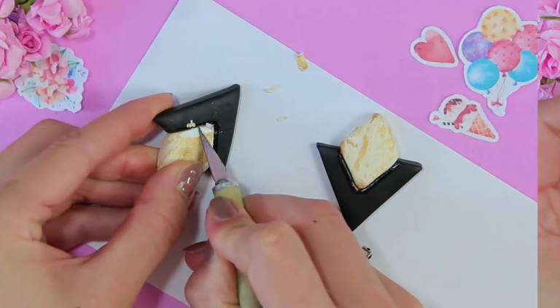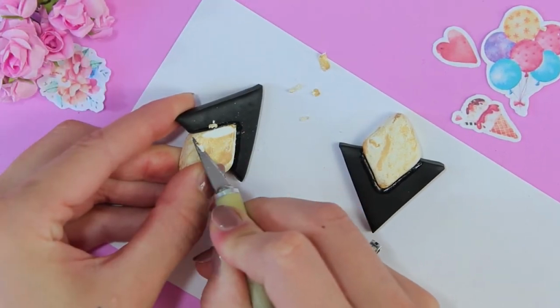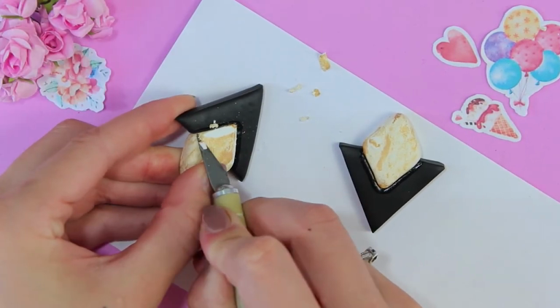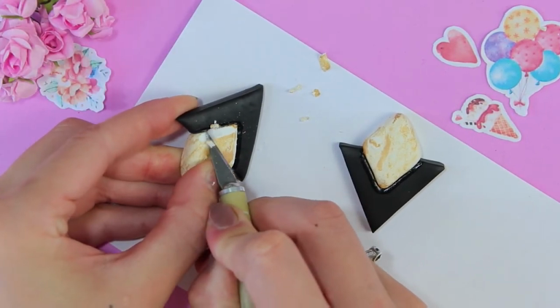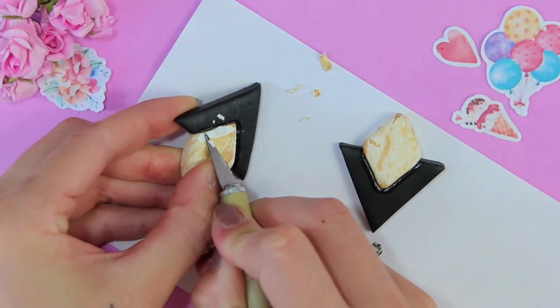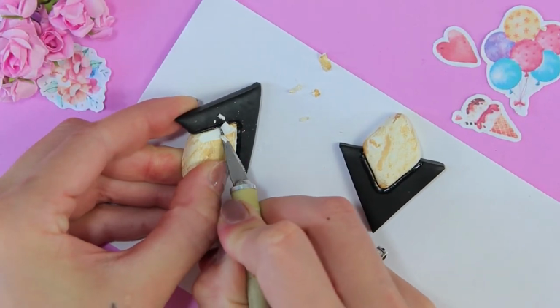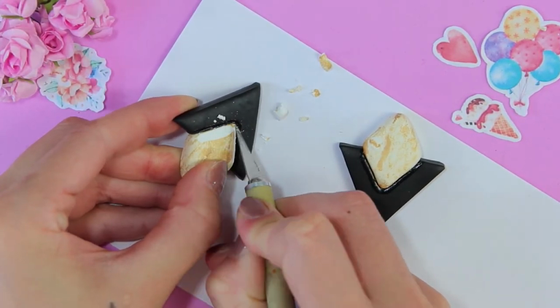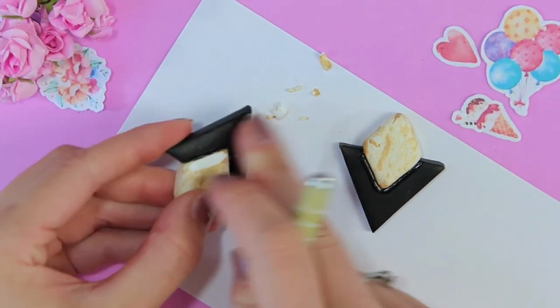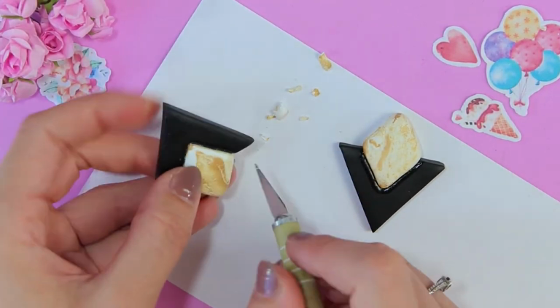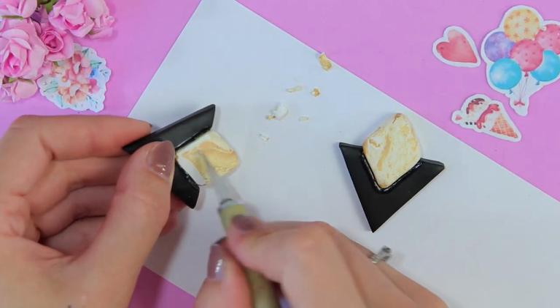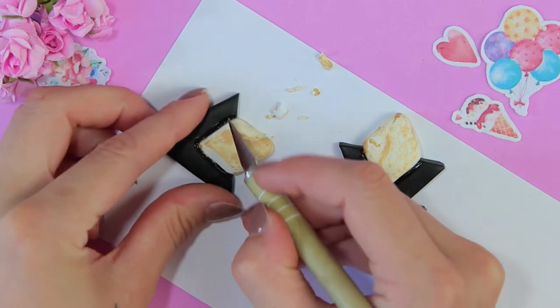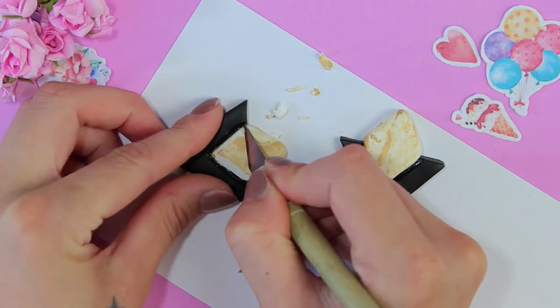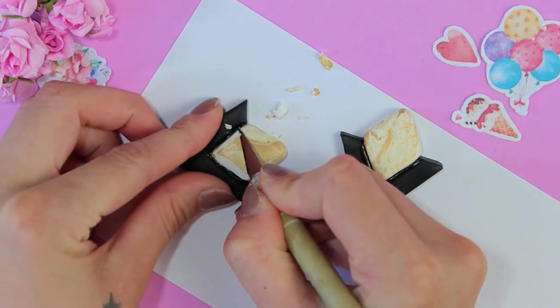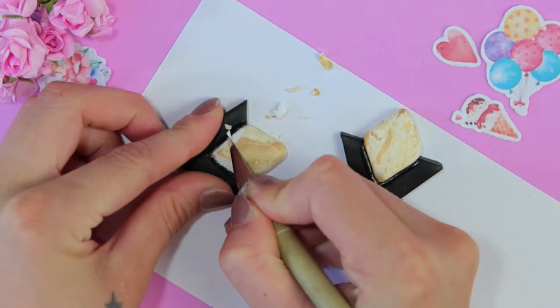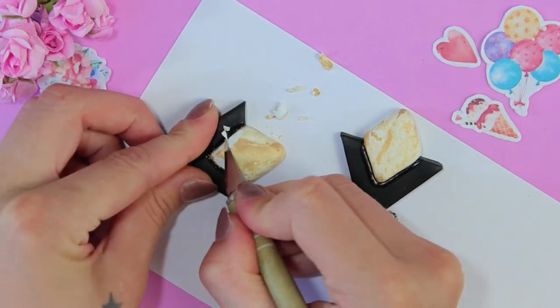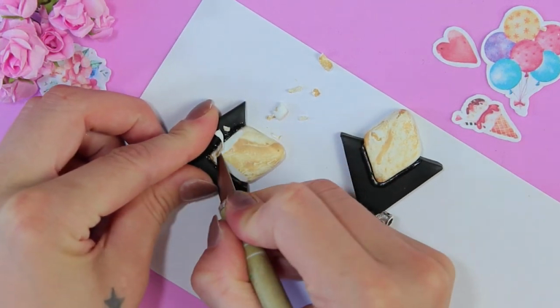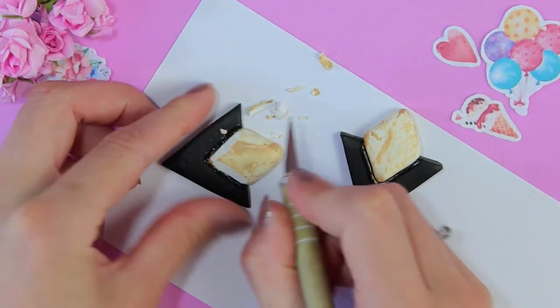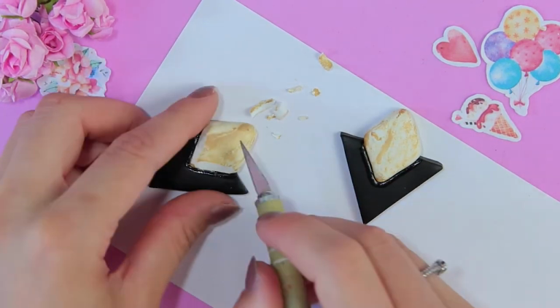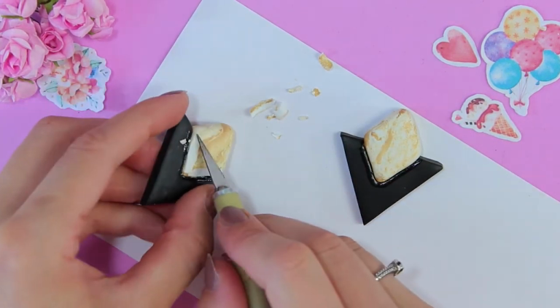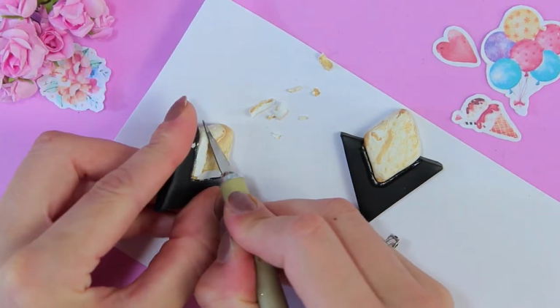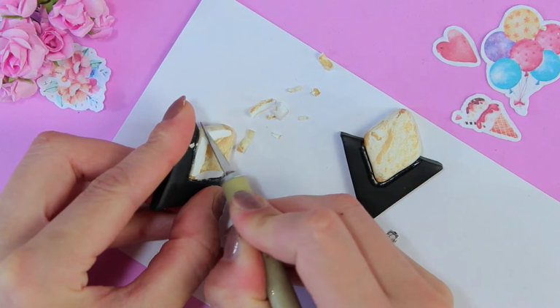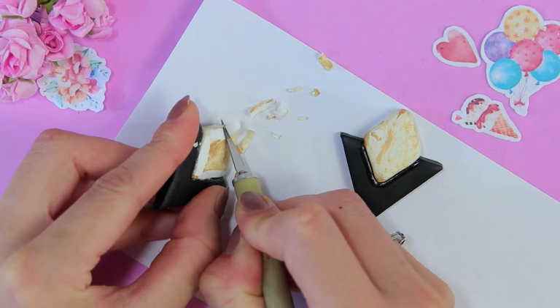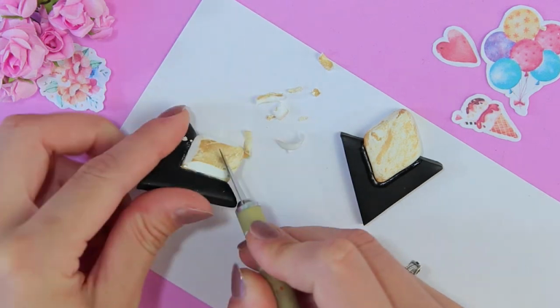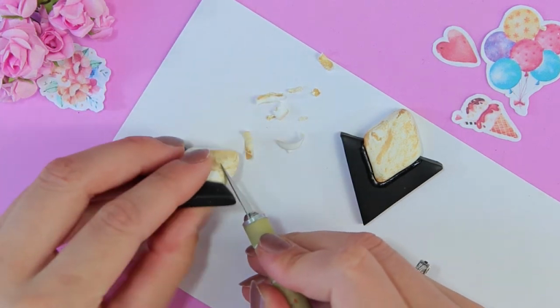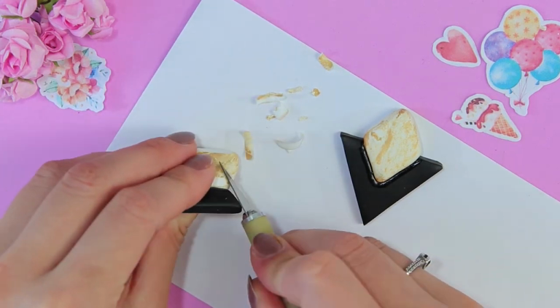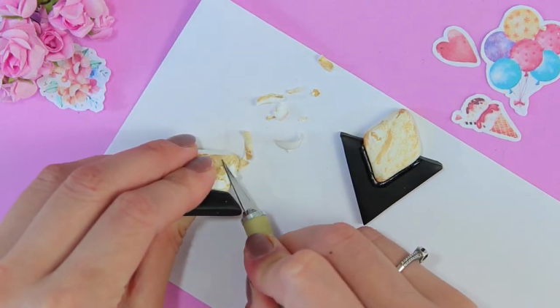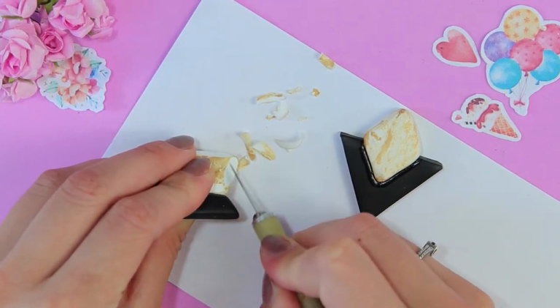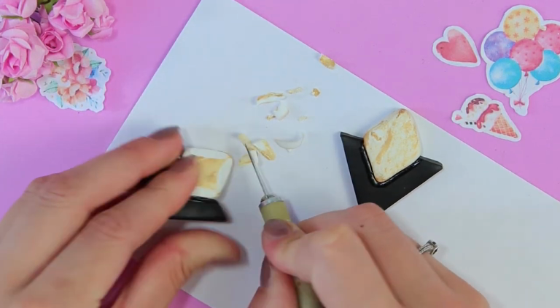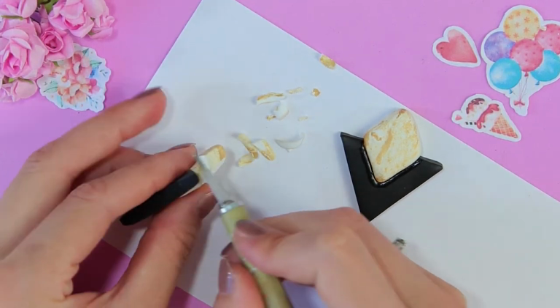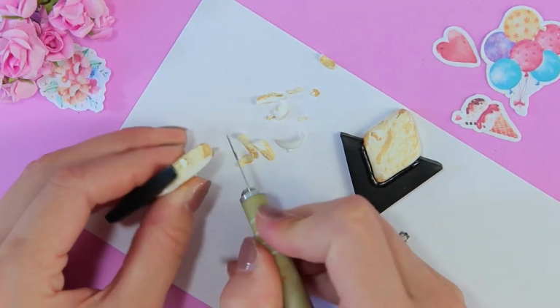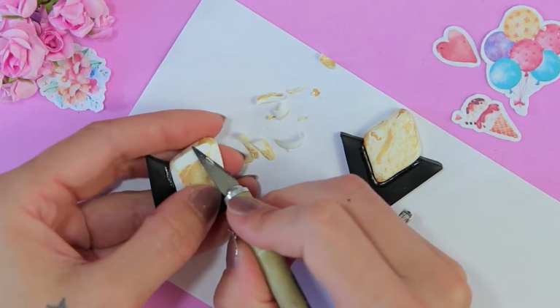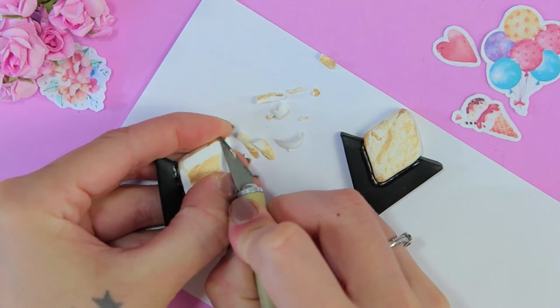I remove the top layer. It turned out that the paint took only the top layer, and now when I remove it, I realized that it makes no sense to do so.